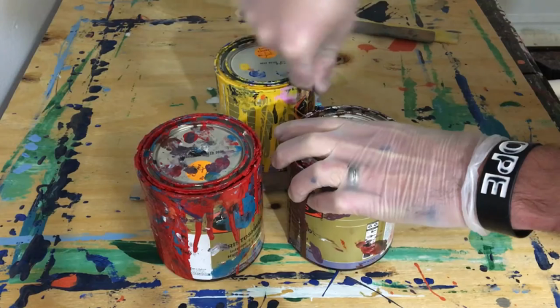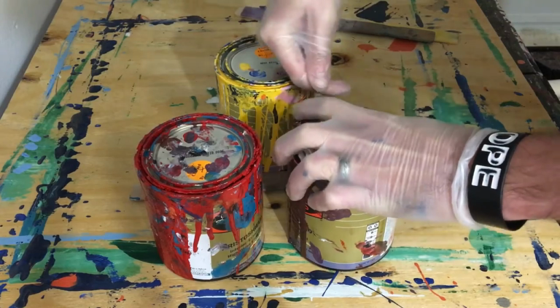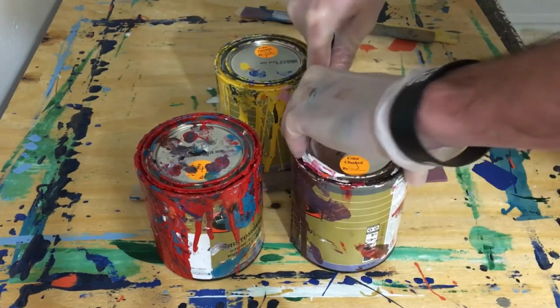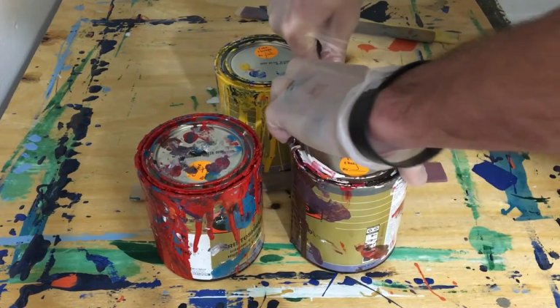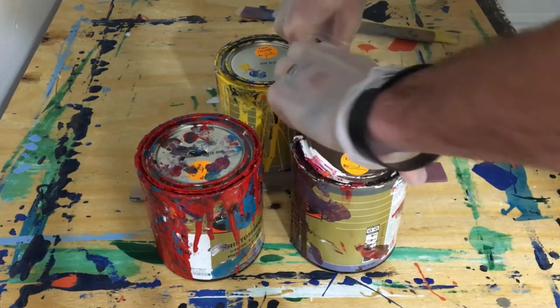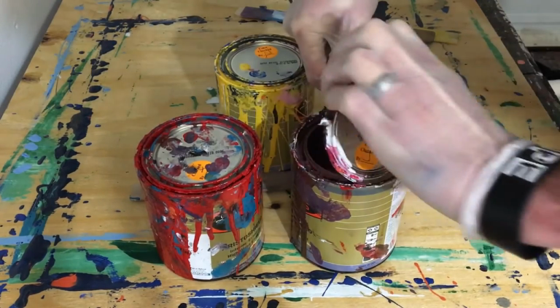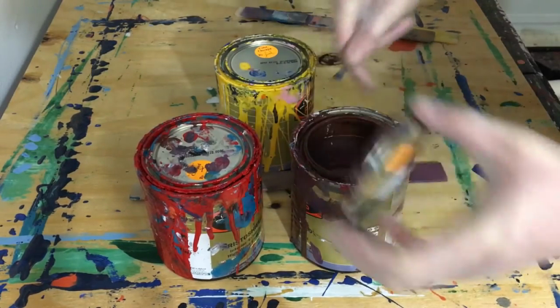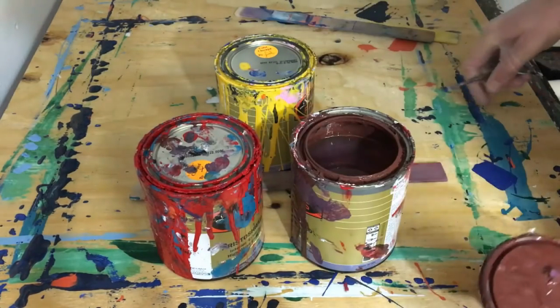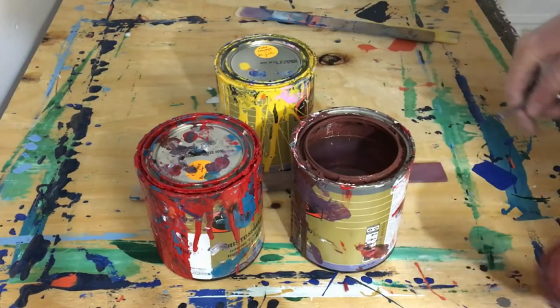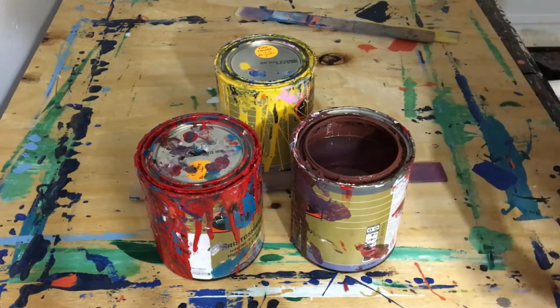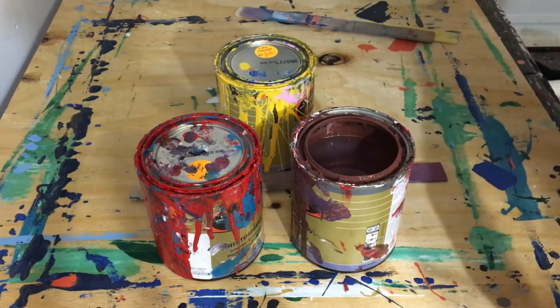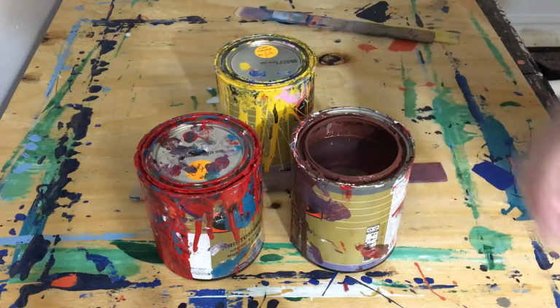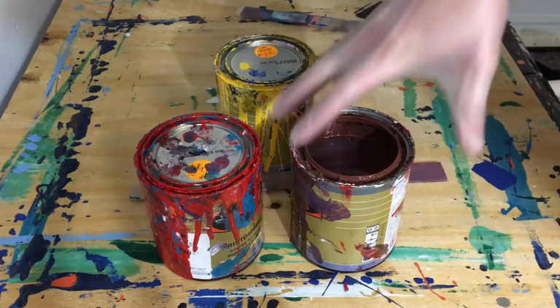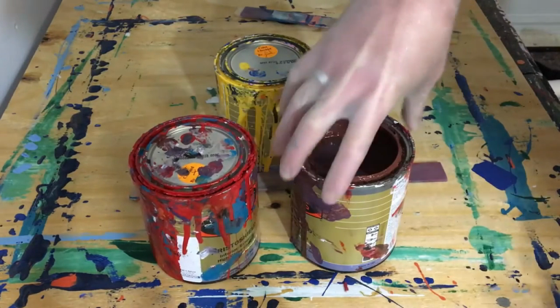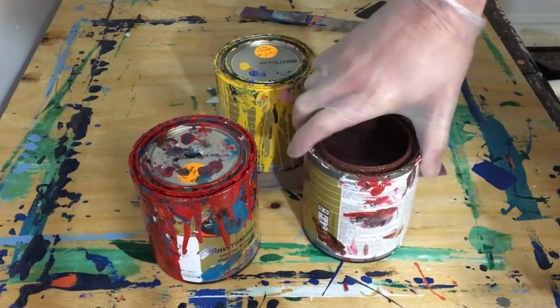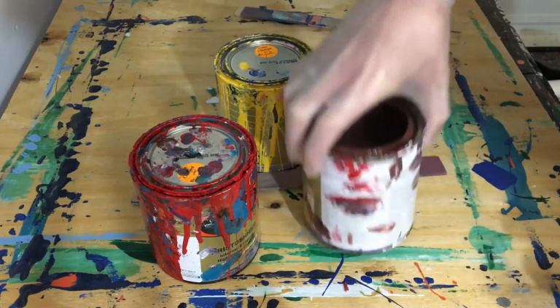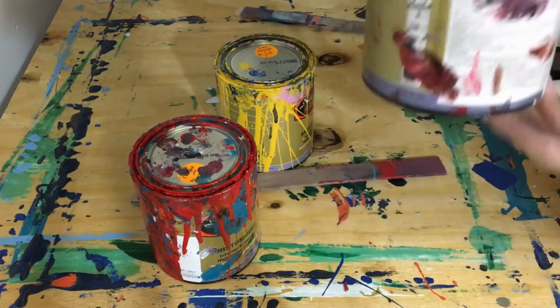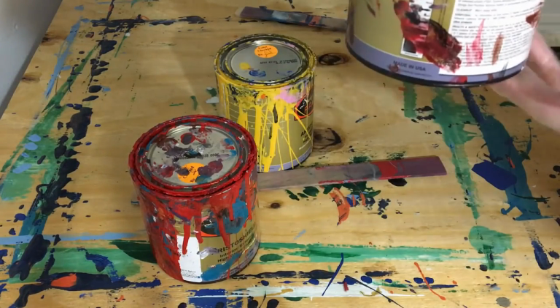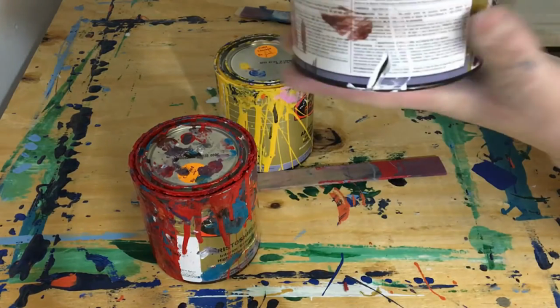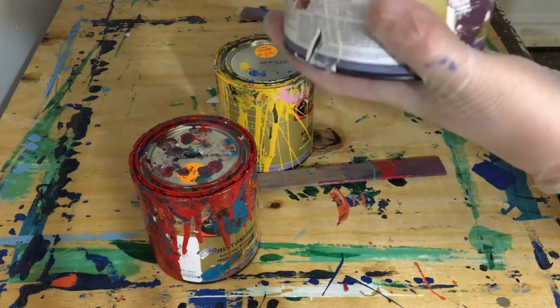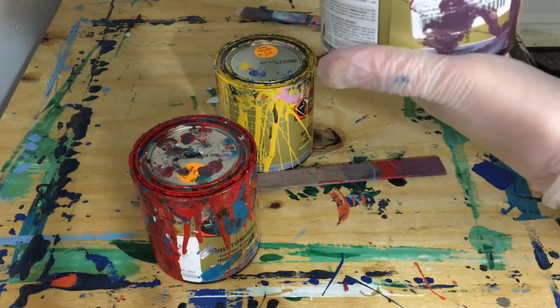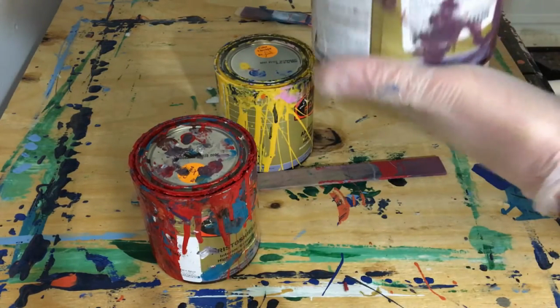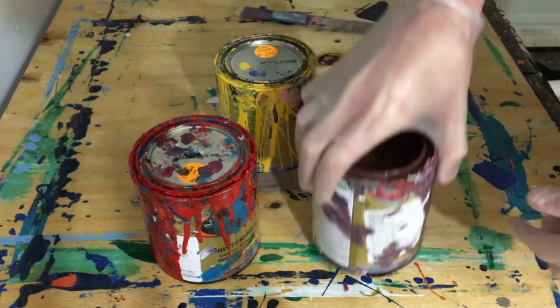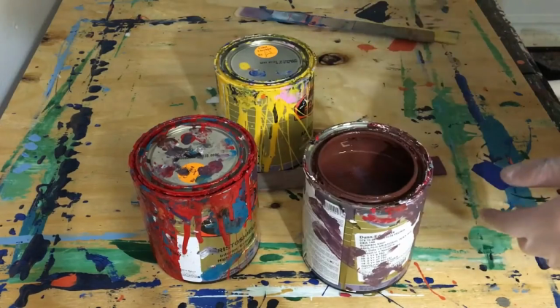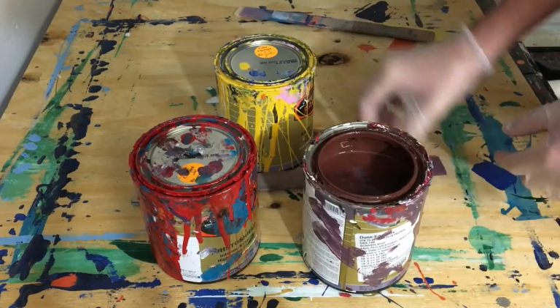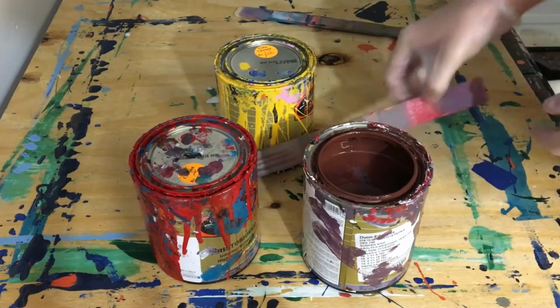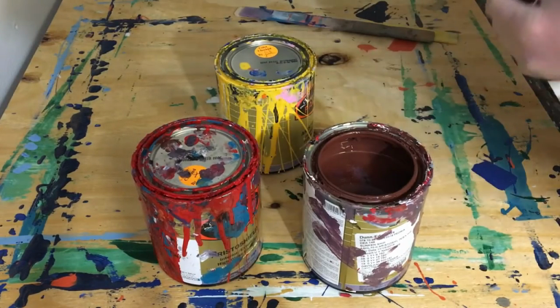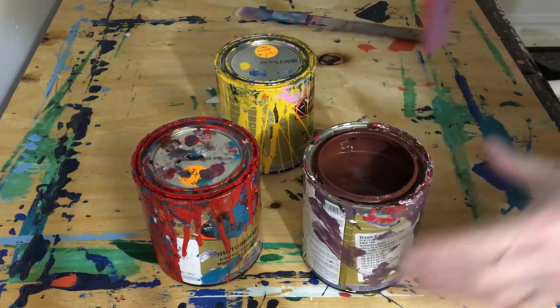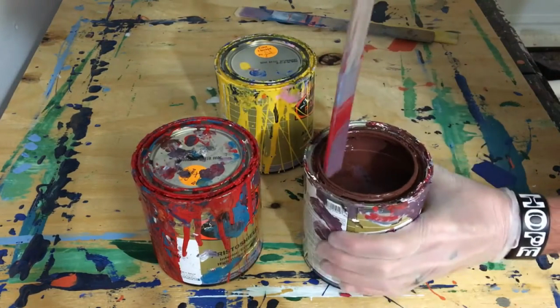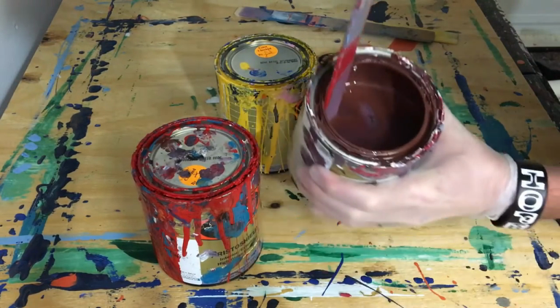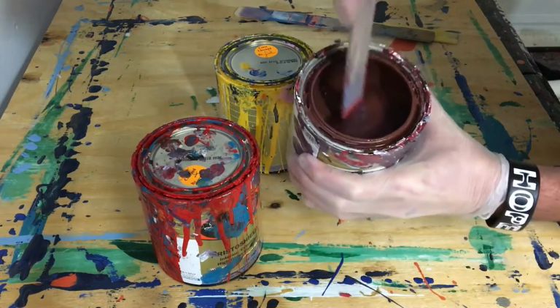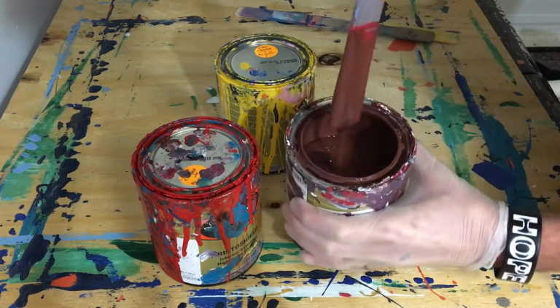Welcome to another painting tutorial kind of thing where you watch me make paintings and I kind of talk about how I make them — and sometimes I don't, because I have no idea what direction to take this channel and sometimes I question even my own existence.